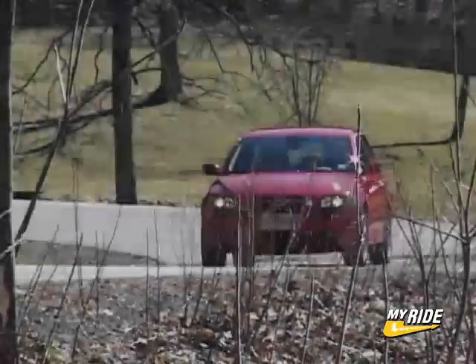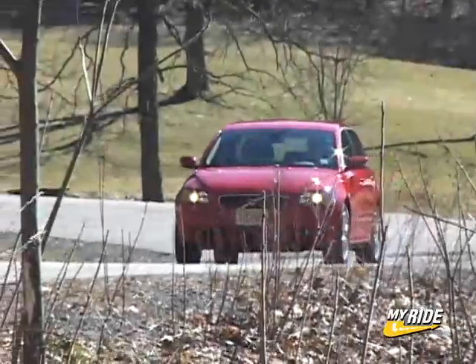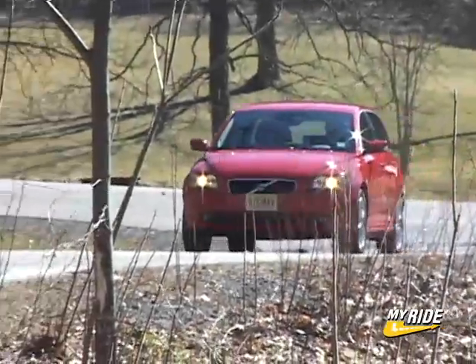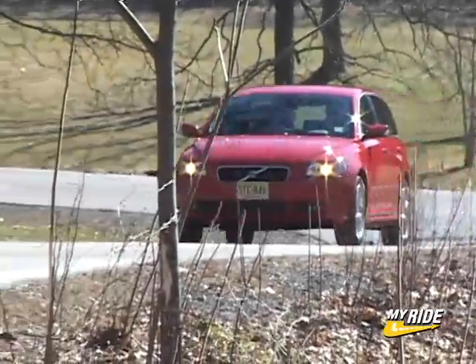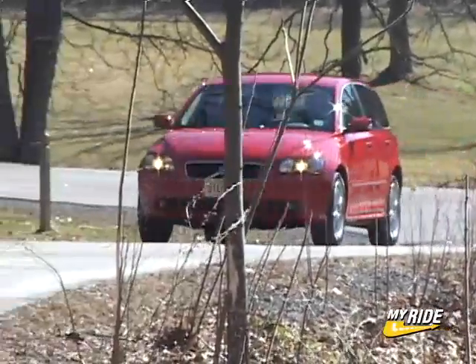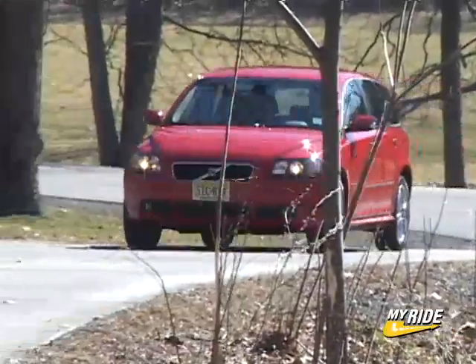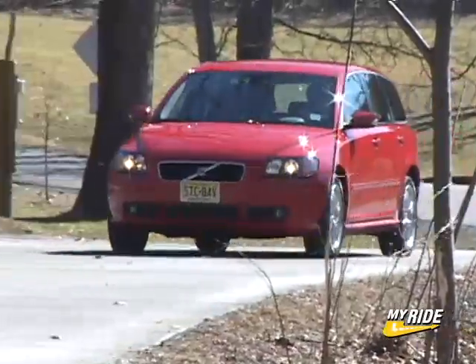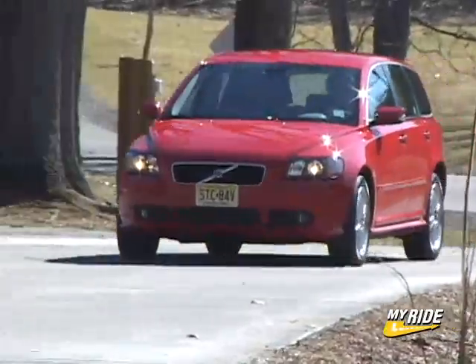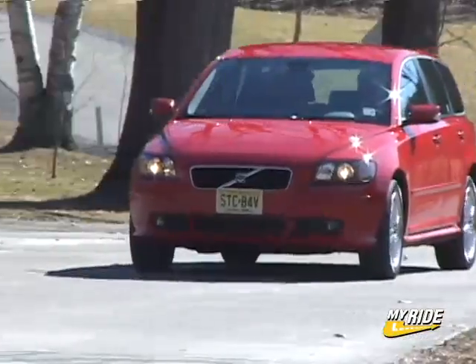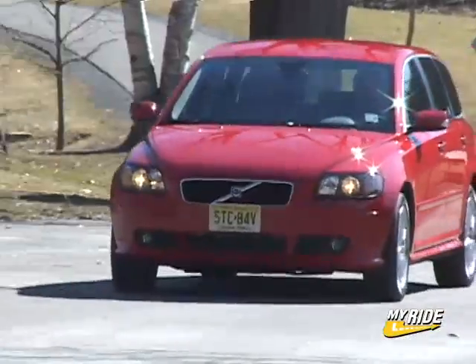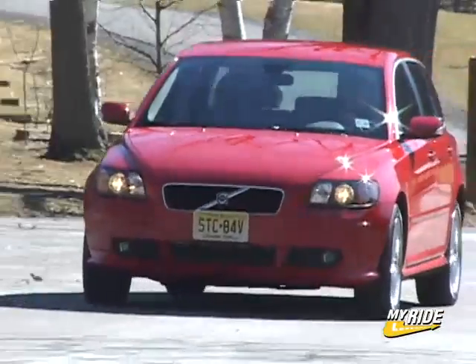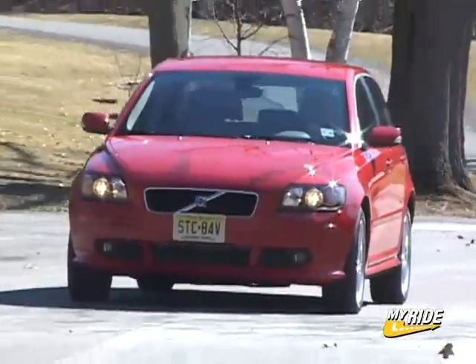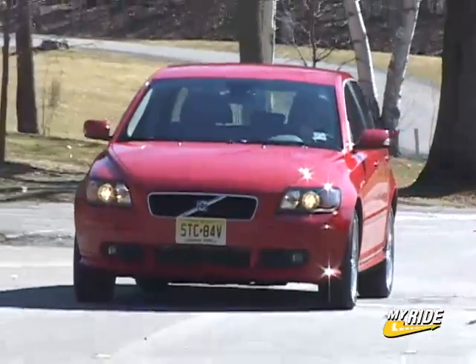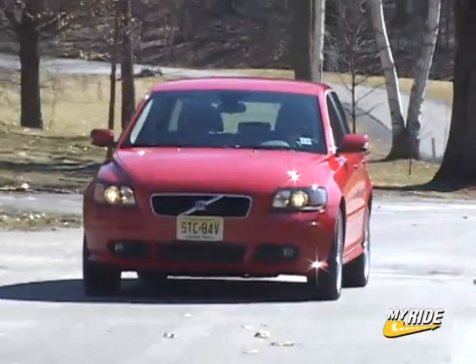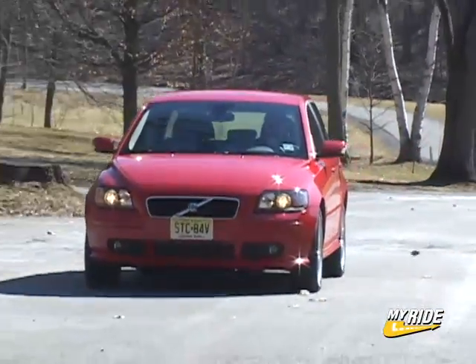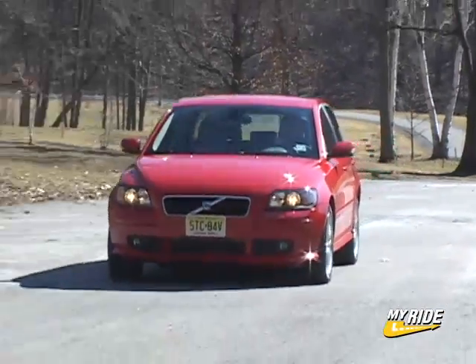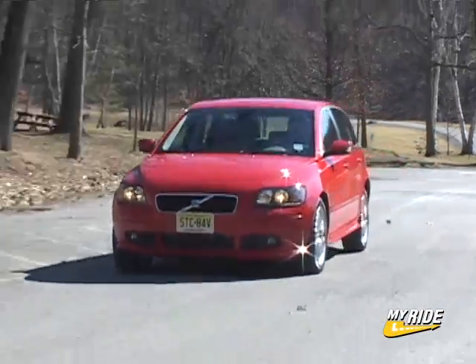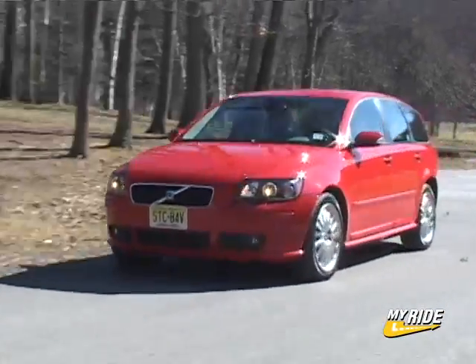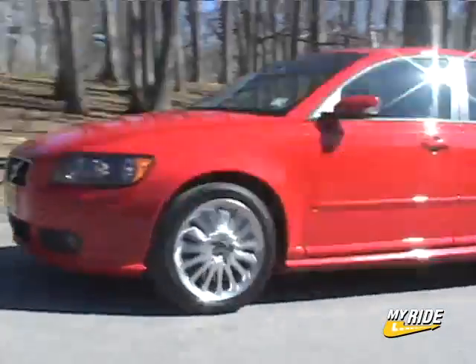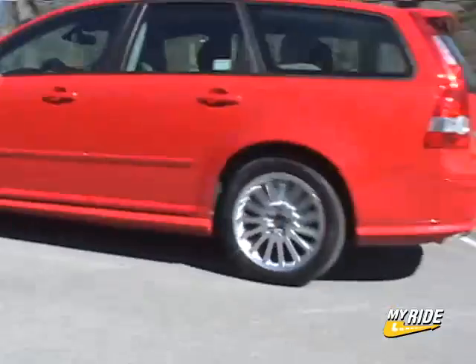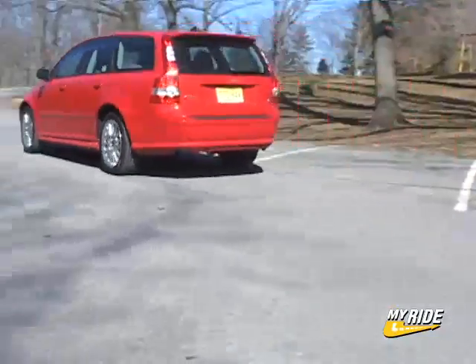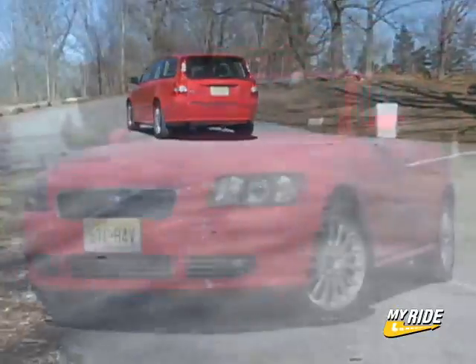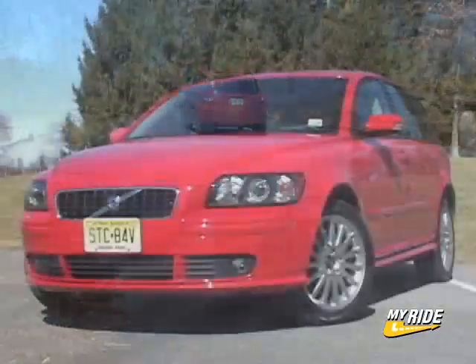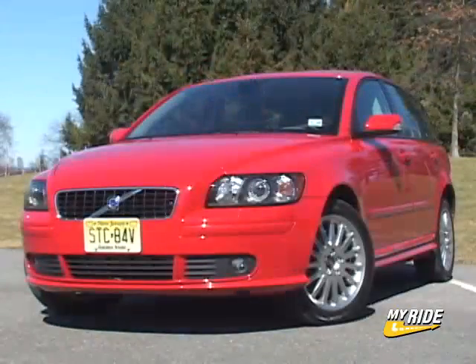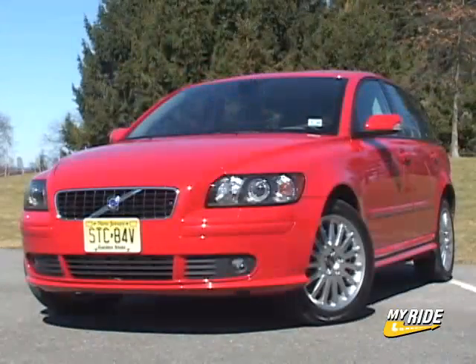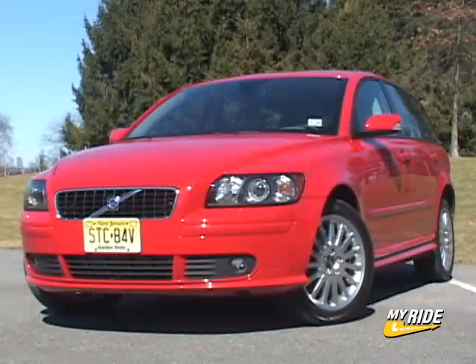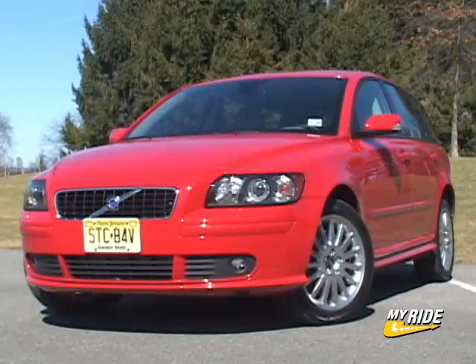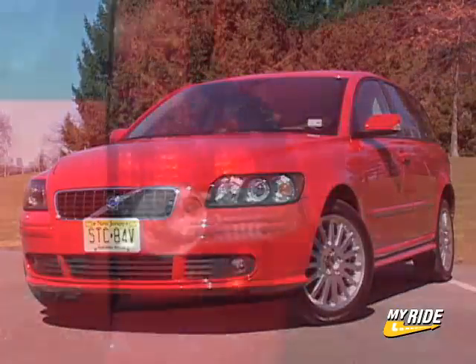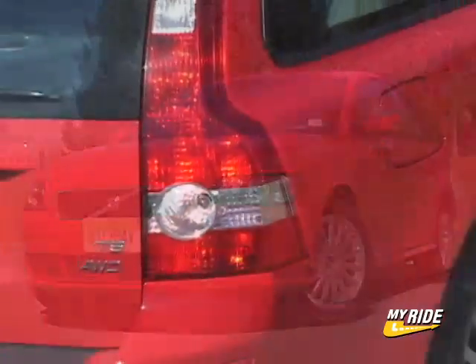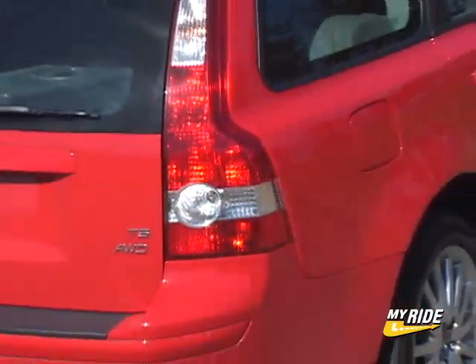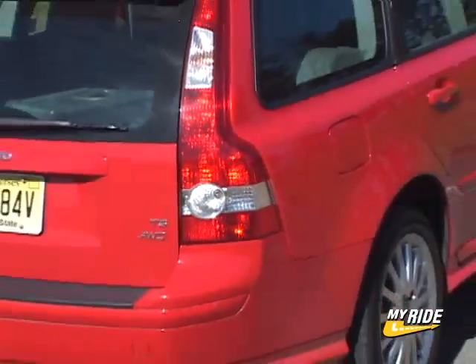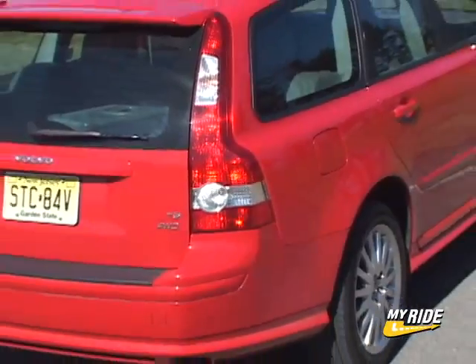The best vehicles currently in the Volvo lineup are their S40 sedan and V50 wagon. This week I've got the stylishly-hipped V50 with the optional T5 engine and all-wheel drive for an MSRP of $29,615.